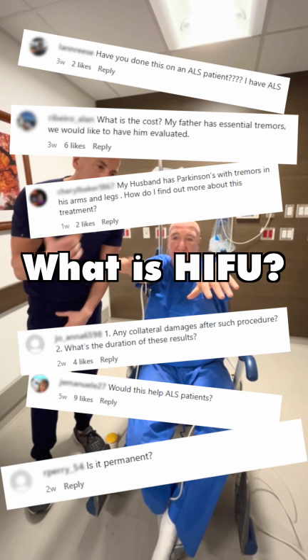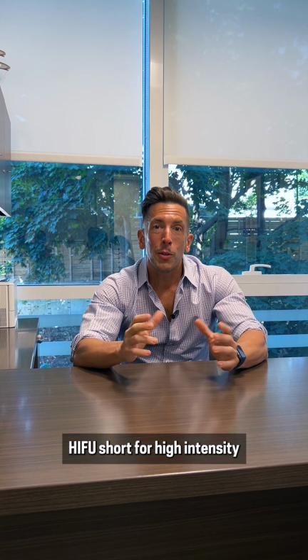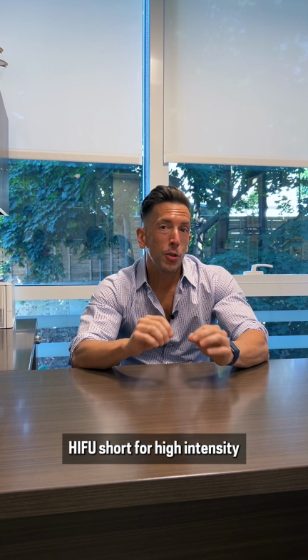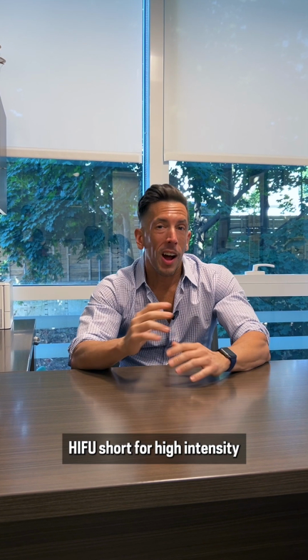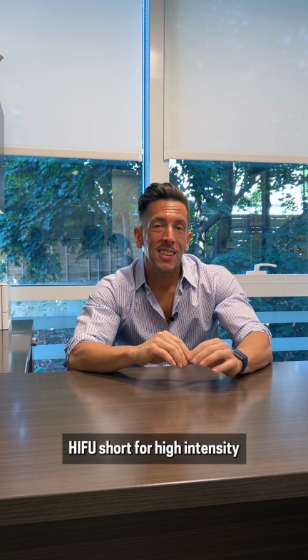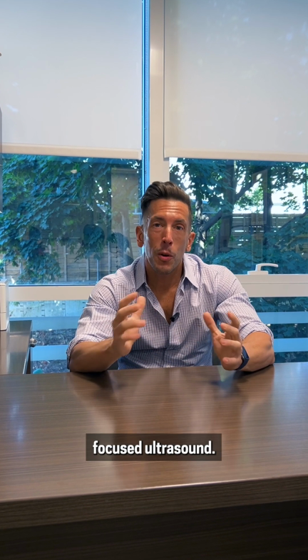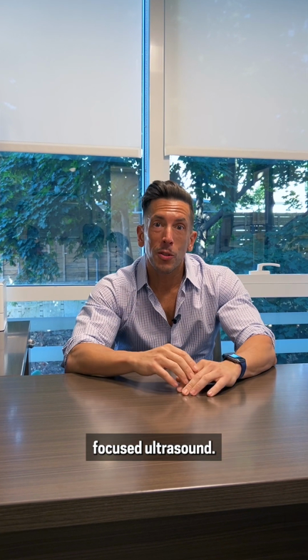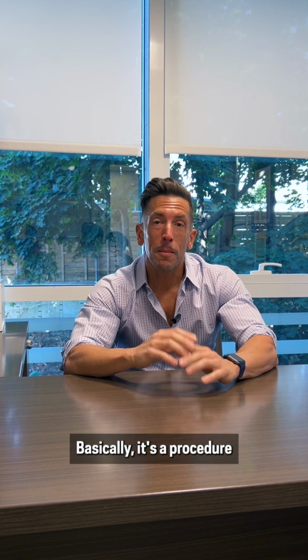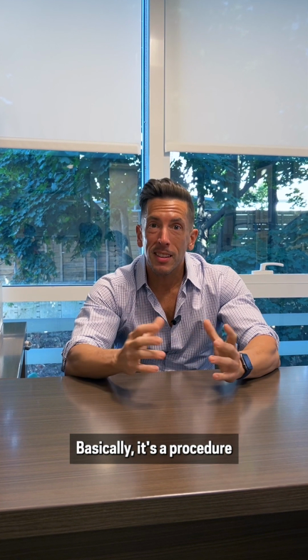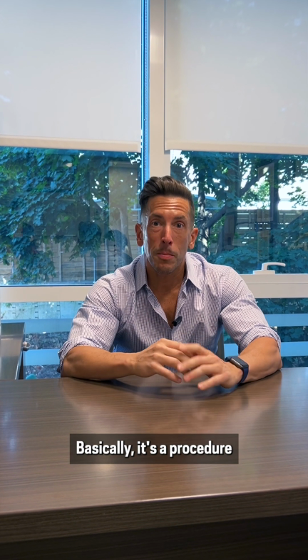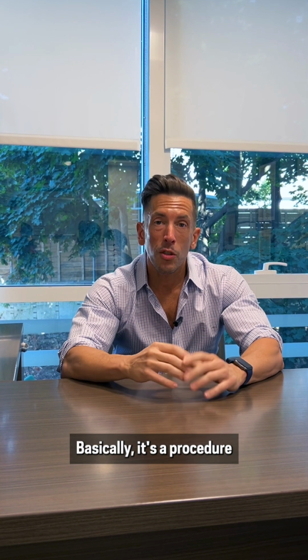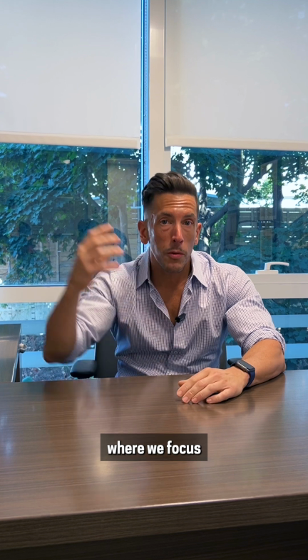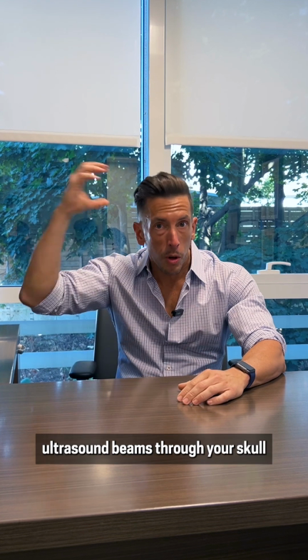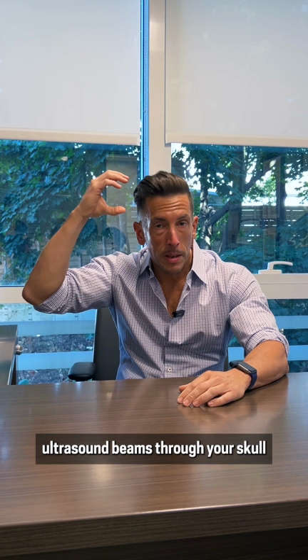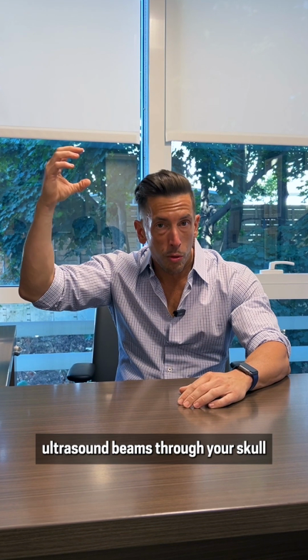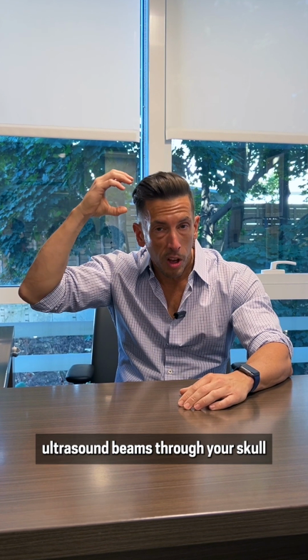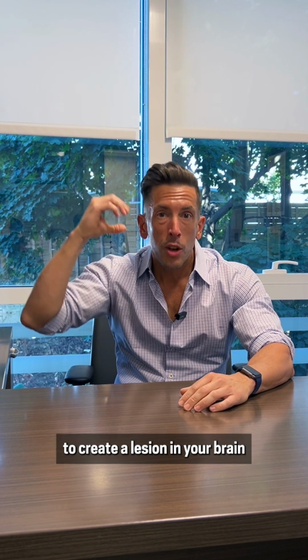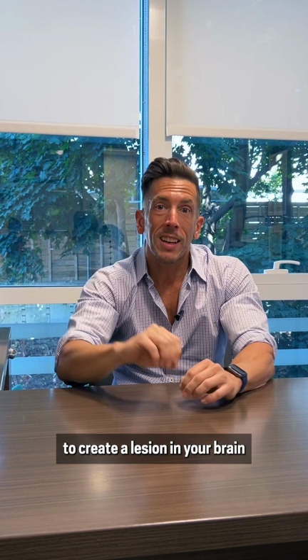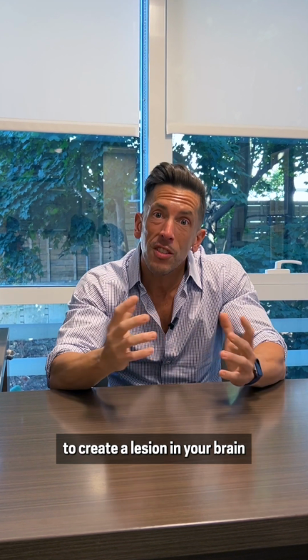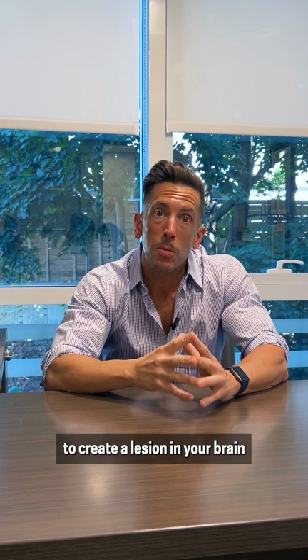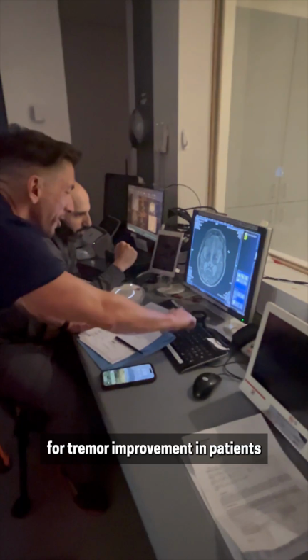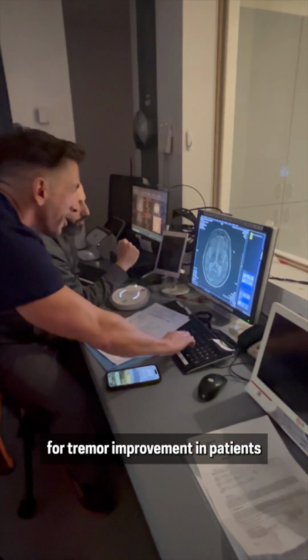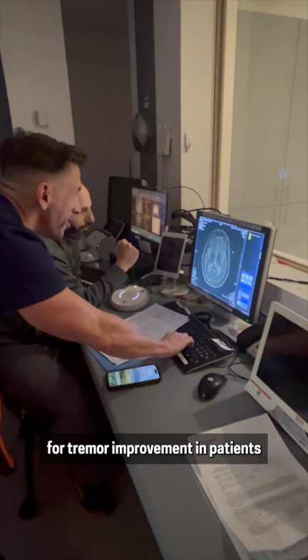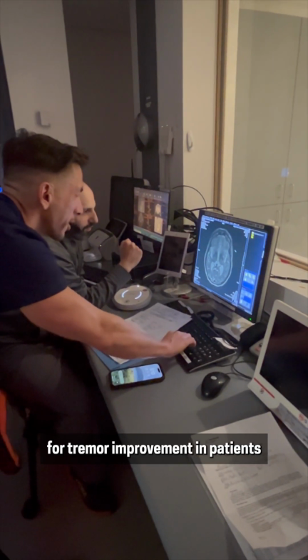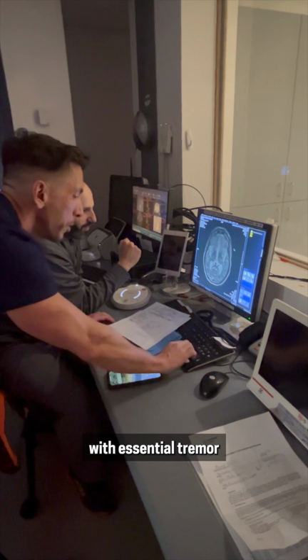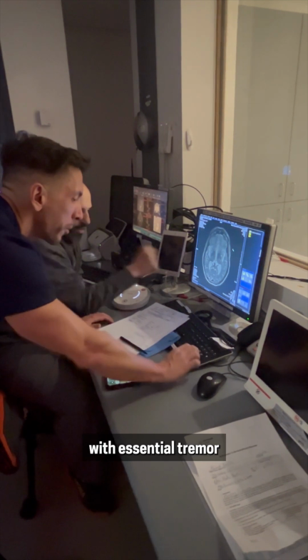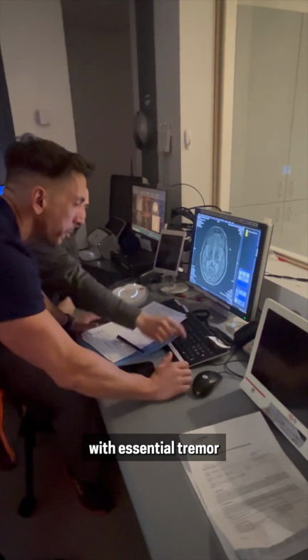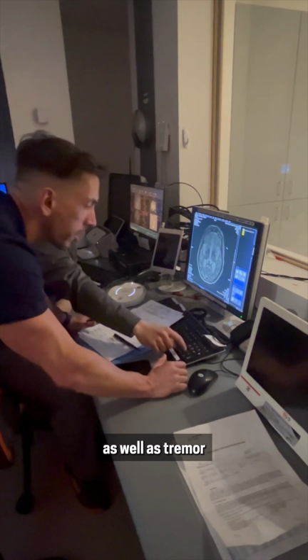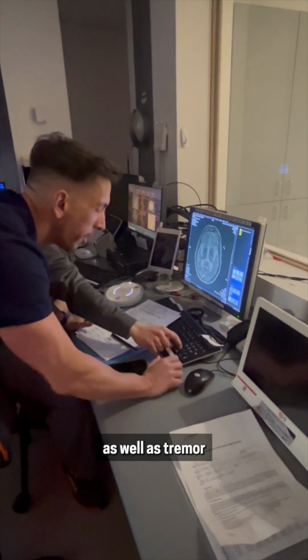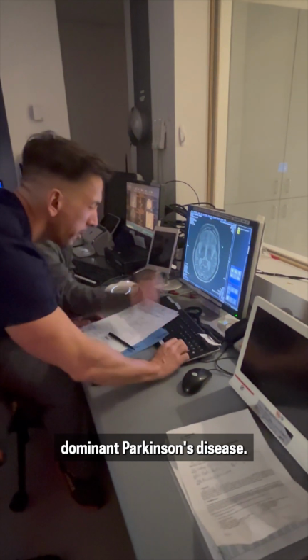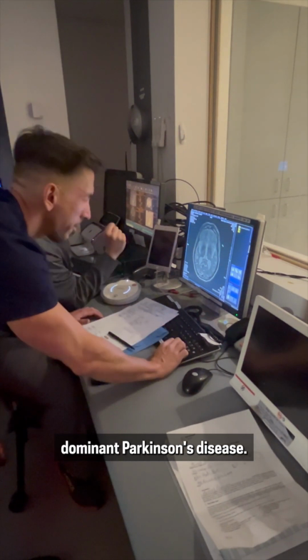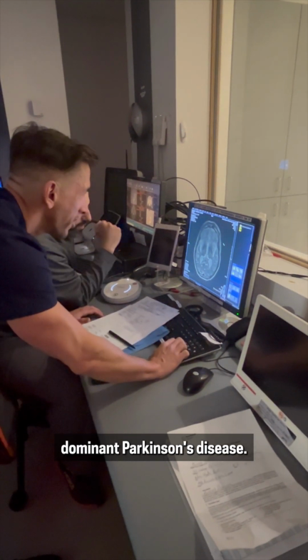HI-FU is short for high-intensity focused ultrasound. Basically, it's a procedure where we focus ultrasound beams through your skull to create a lesion in your brain for tremor improvement in patients with essential tremor as well as tremor-dominant Parkinson's disease.